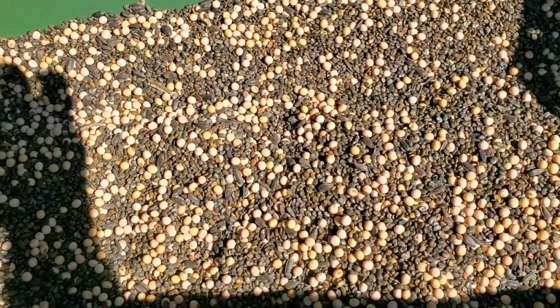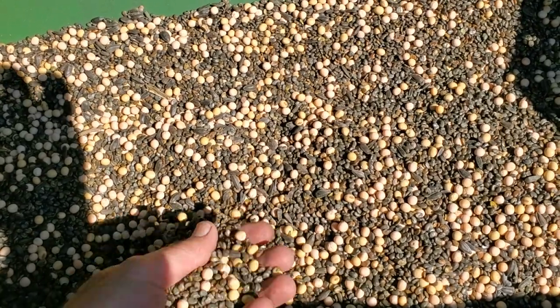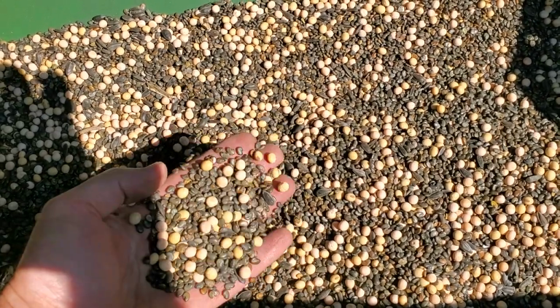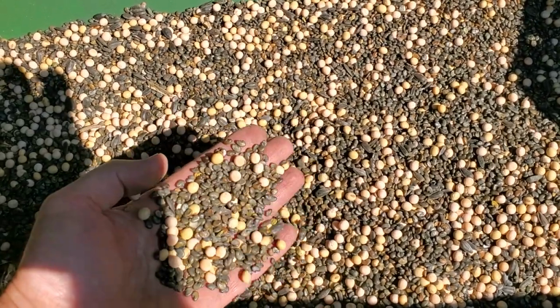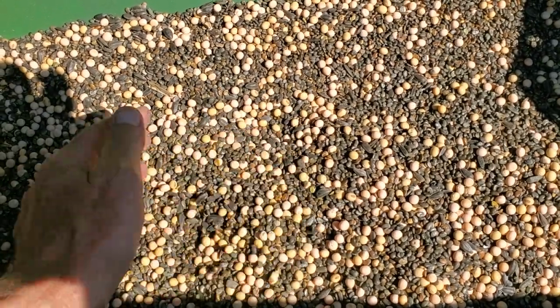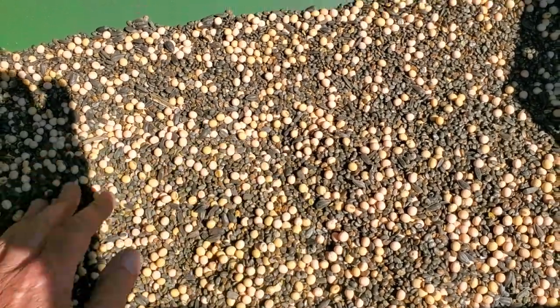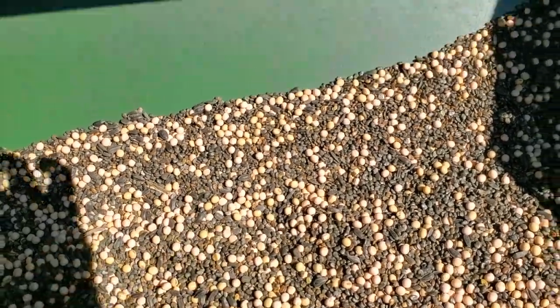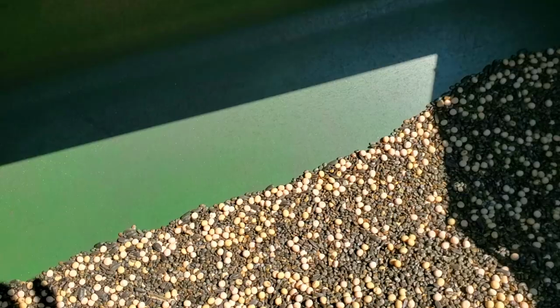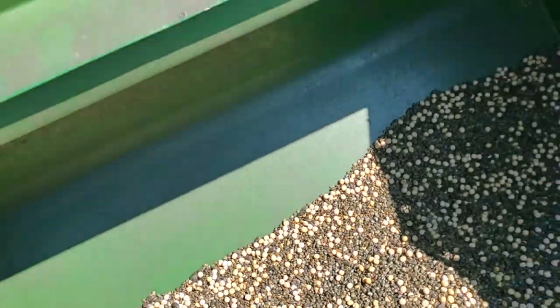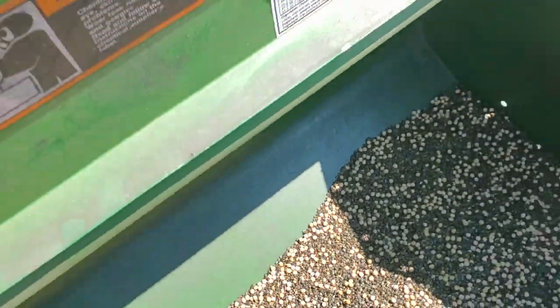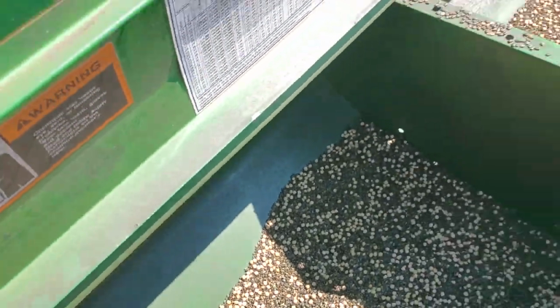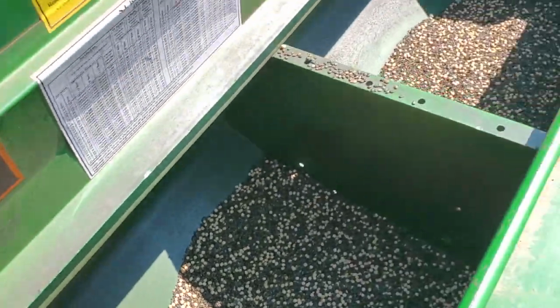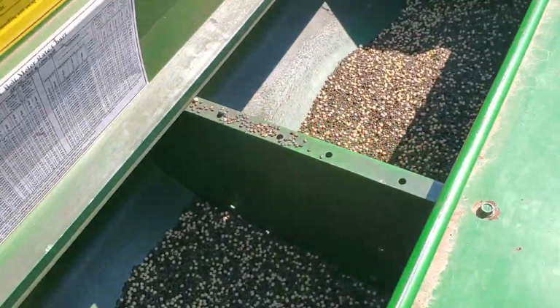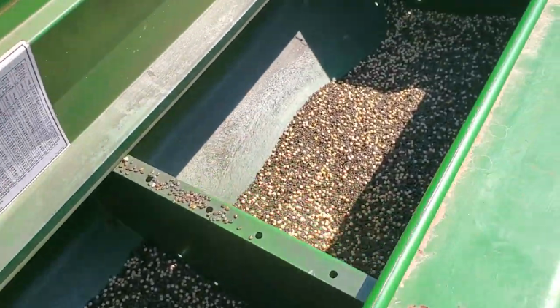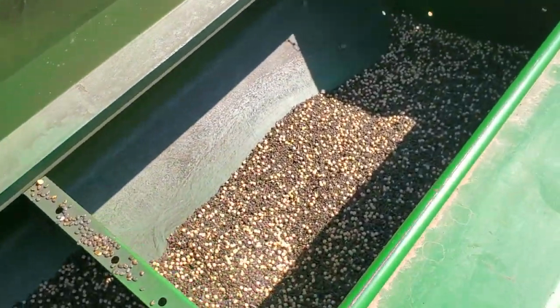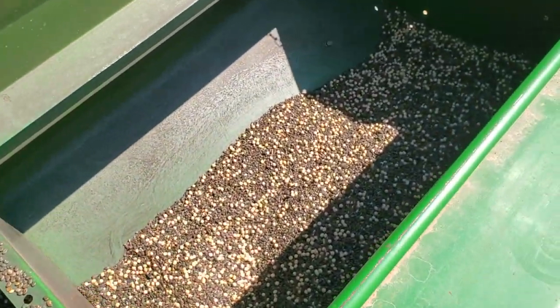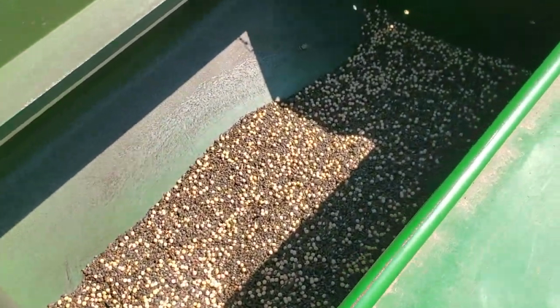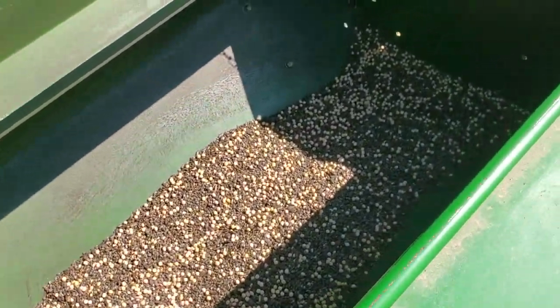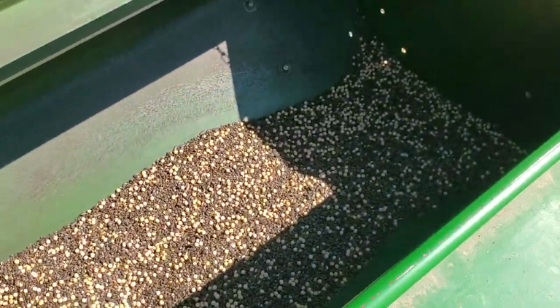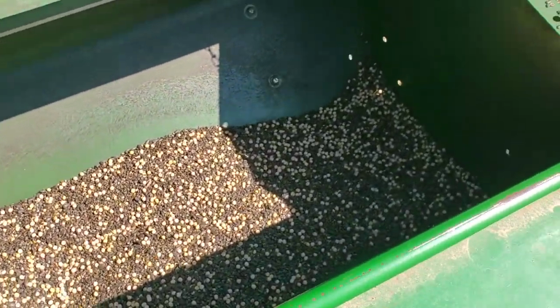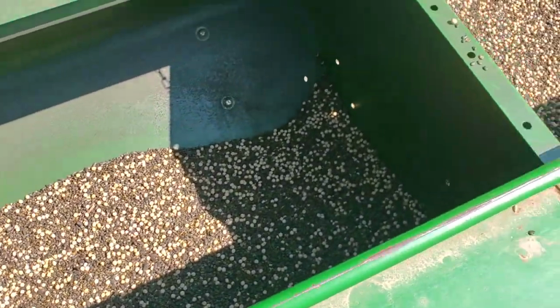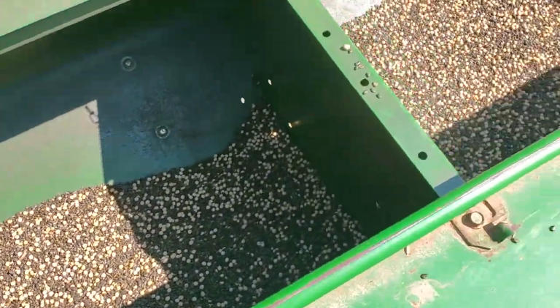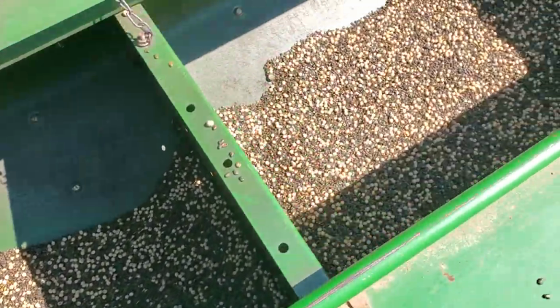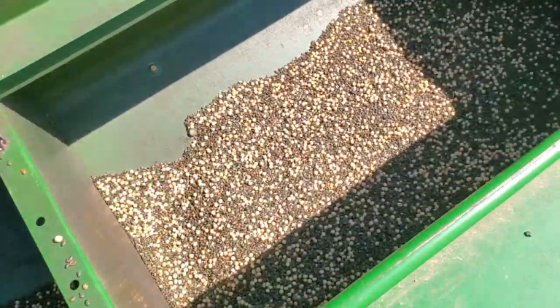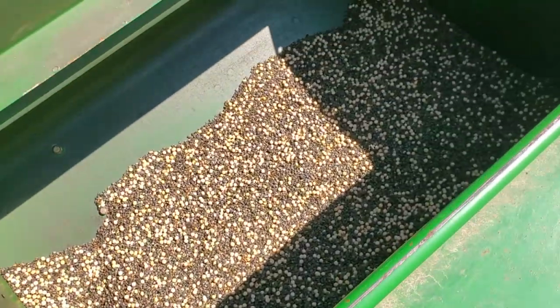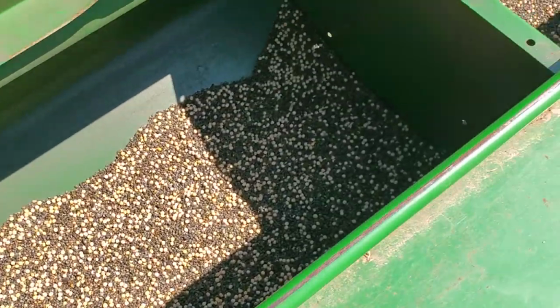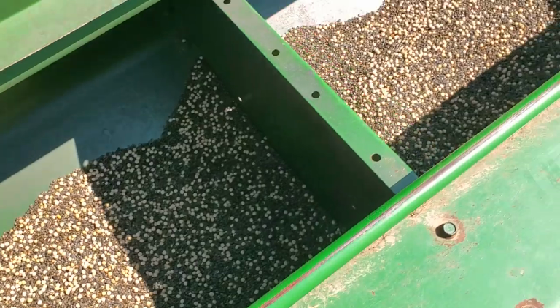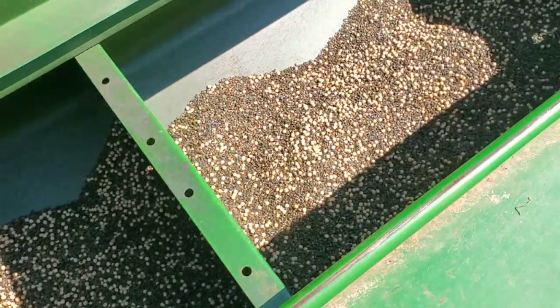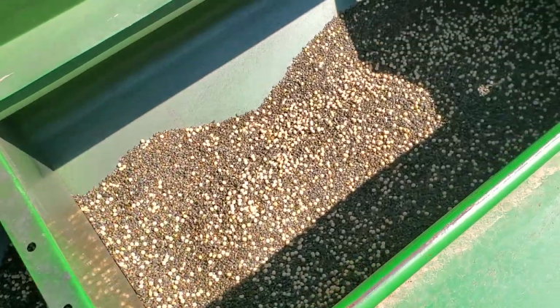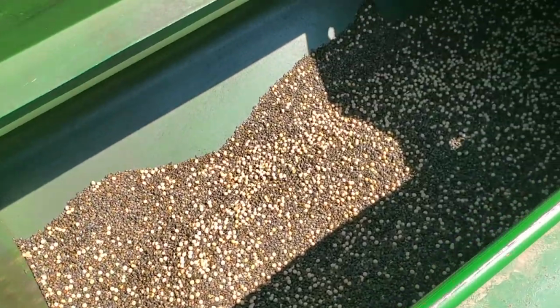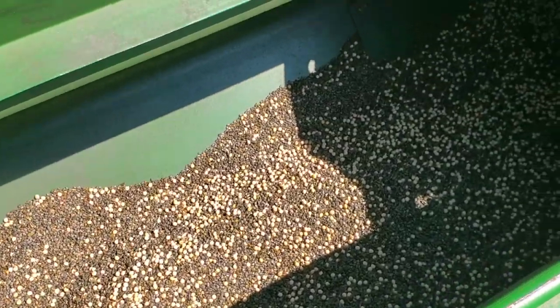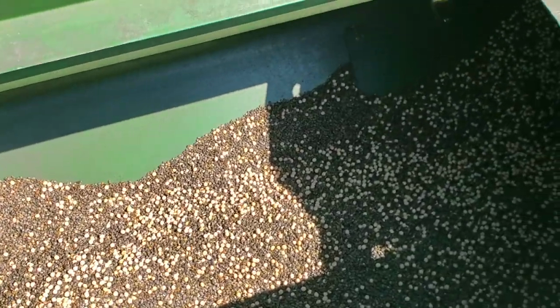But they'll grow and they'll provide some kind of diversity — biodiversity. As you can see, the hopper's not very full, so I'm not putting much on per acre.